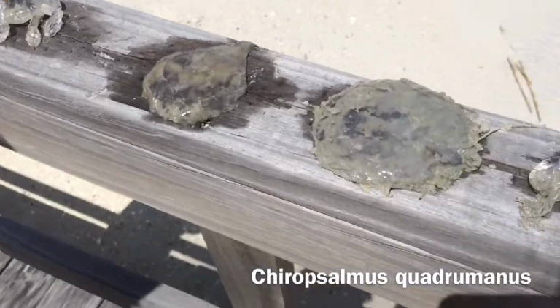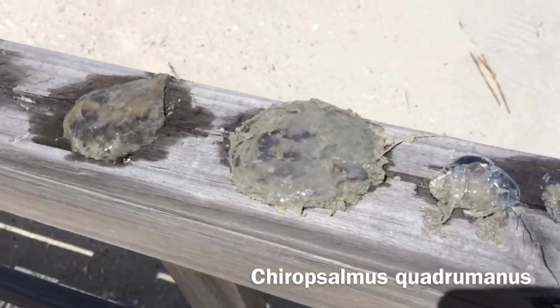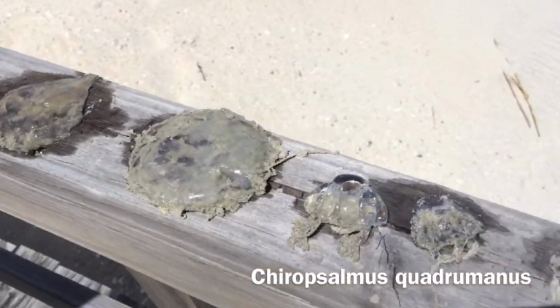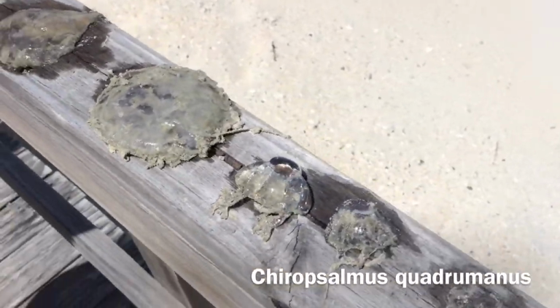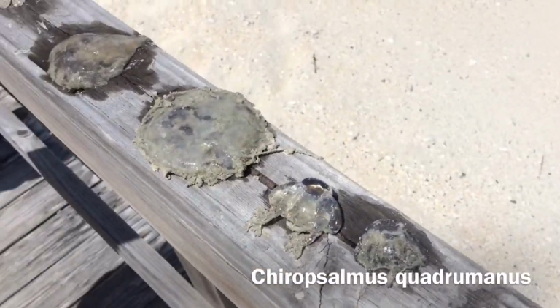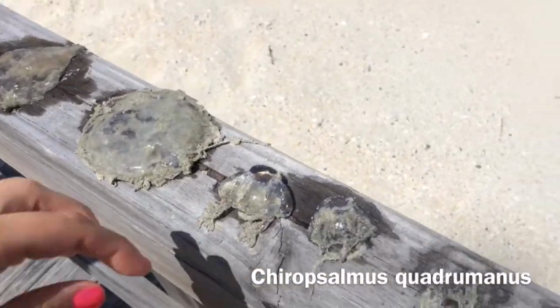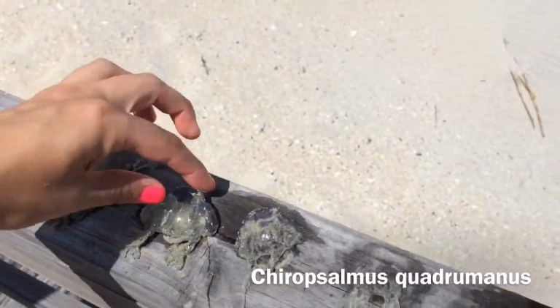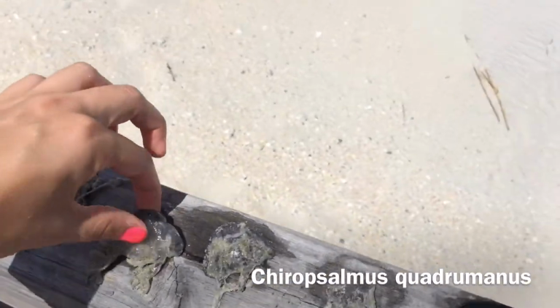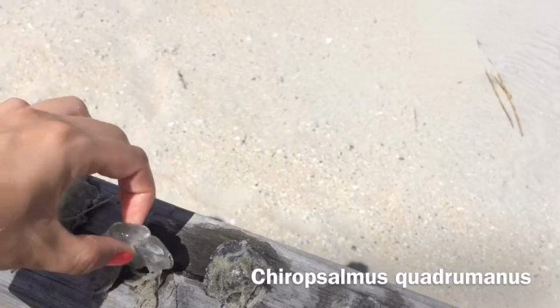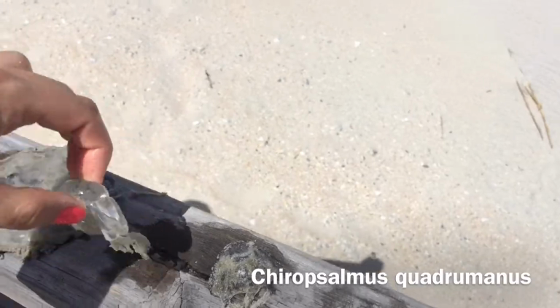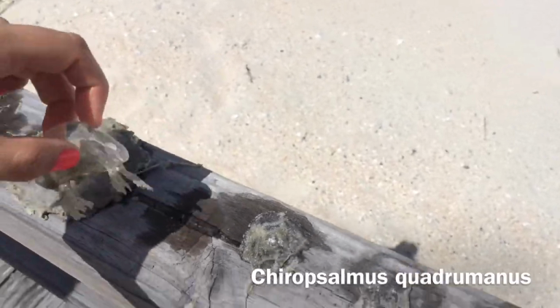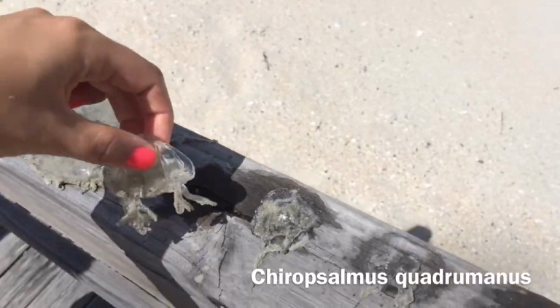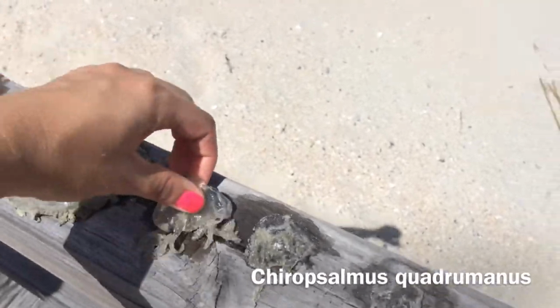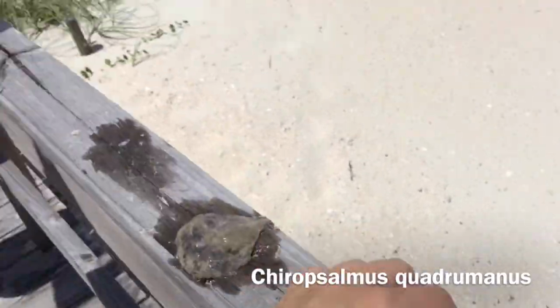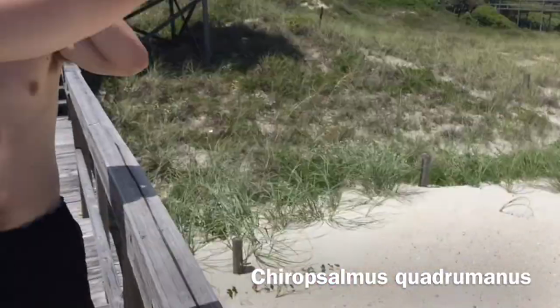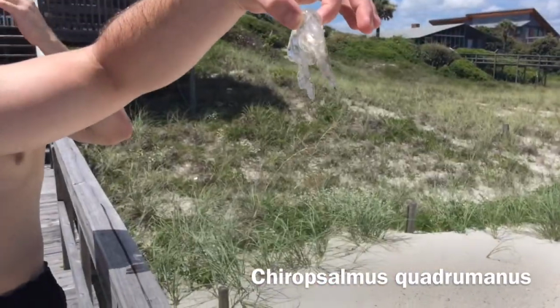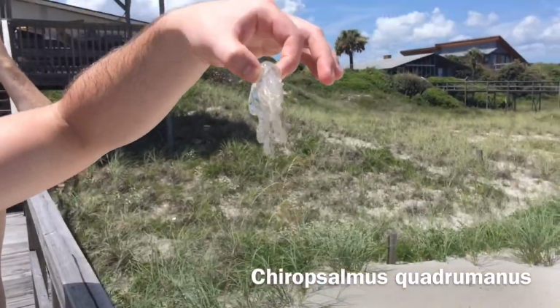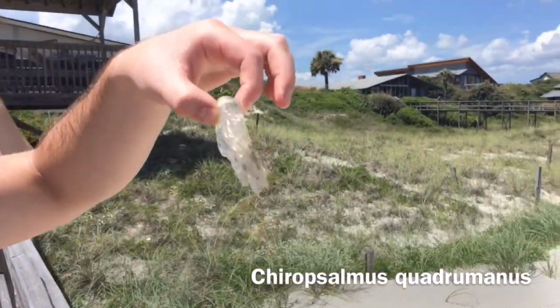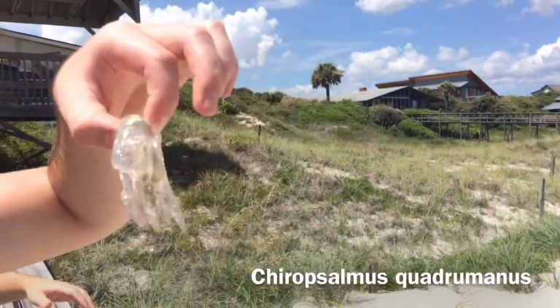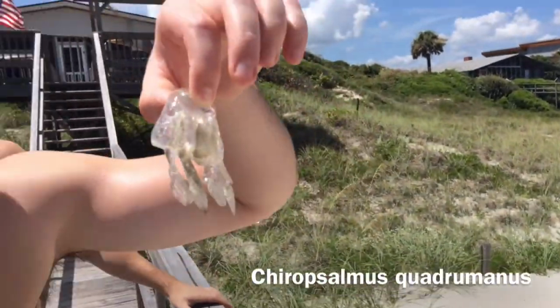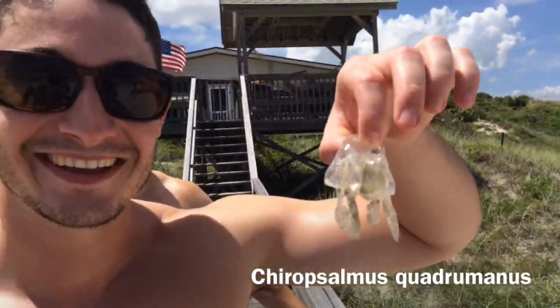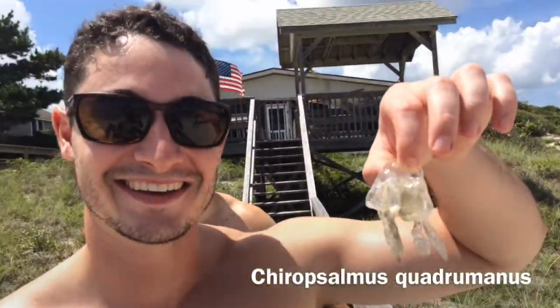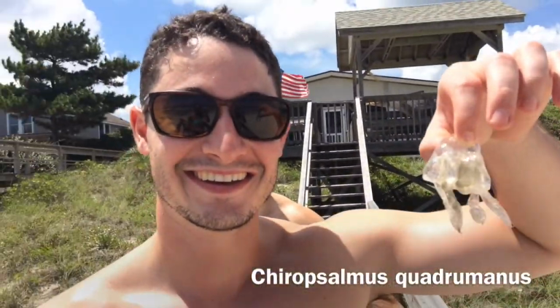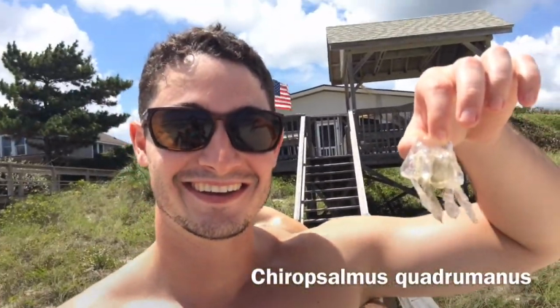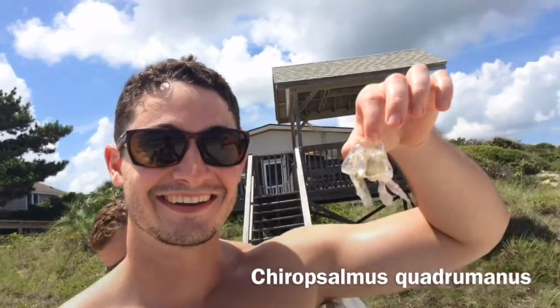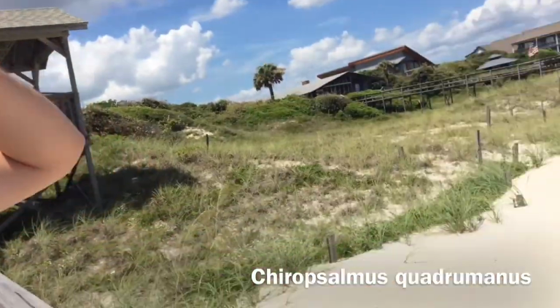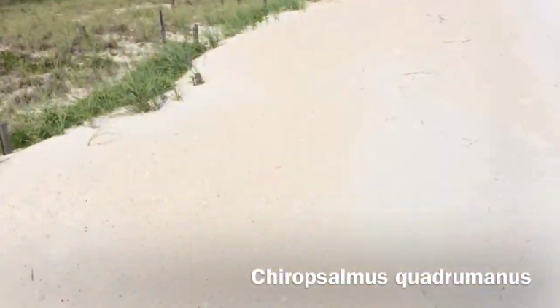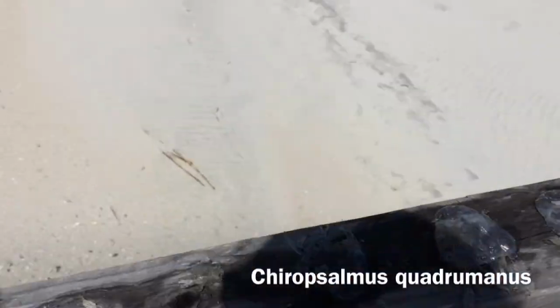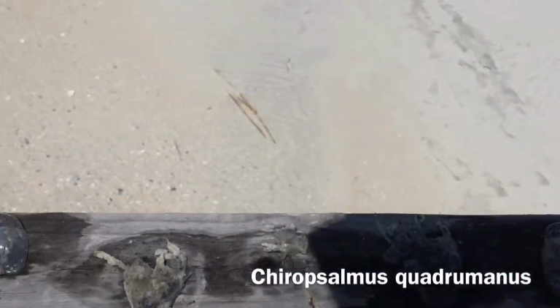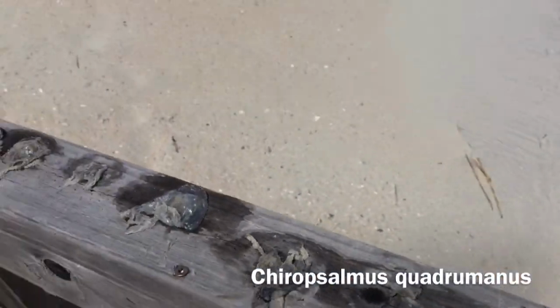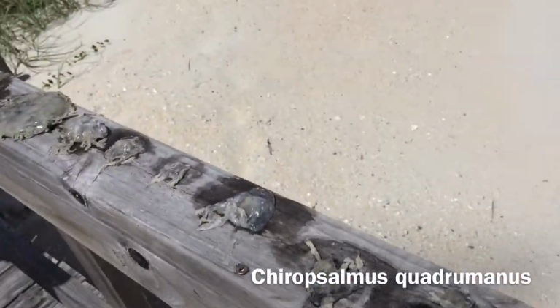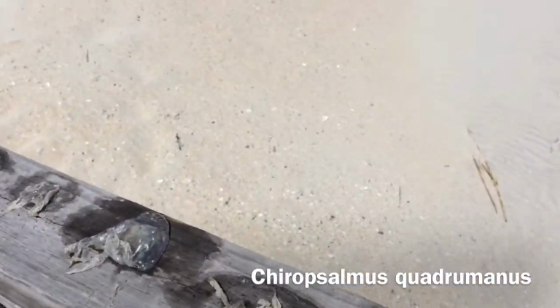So what's in the tentacles that makes them dangerous? They have these special cells that are venomous. And look at these ones — they've dried out.